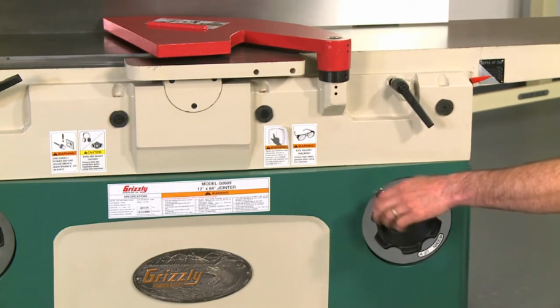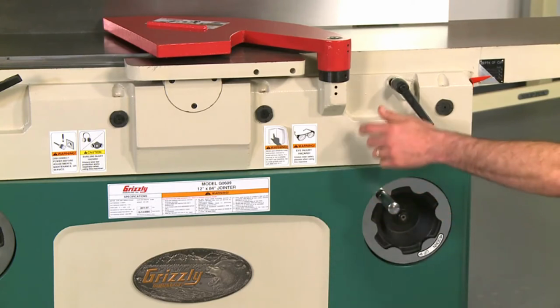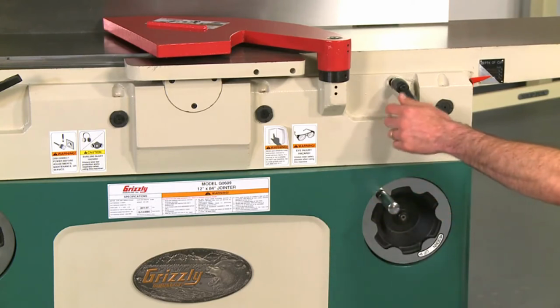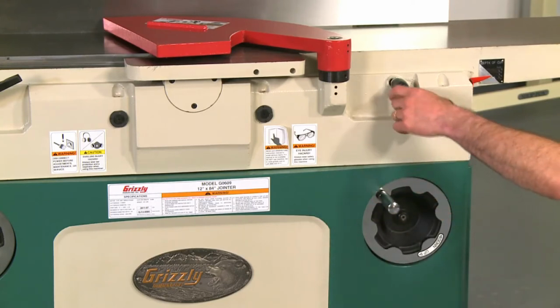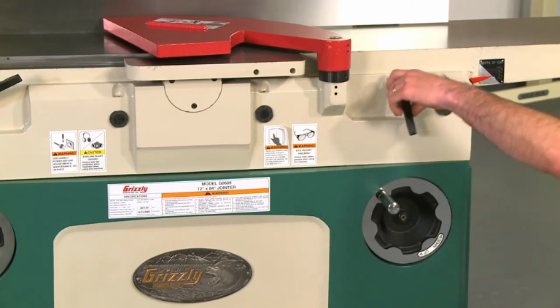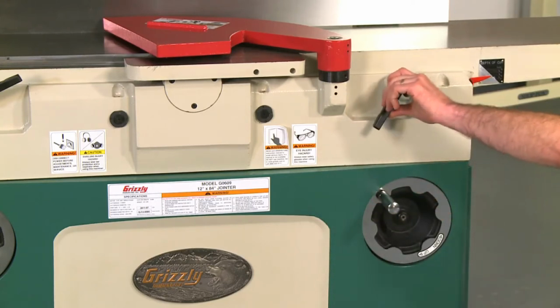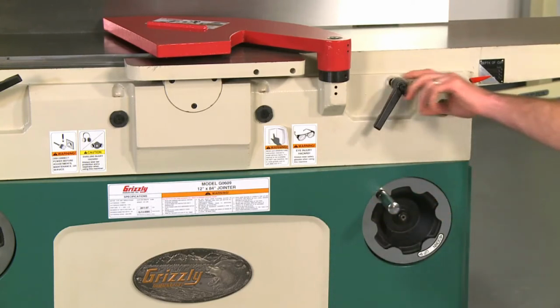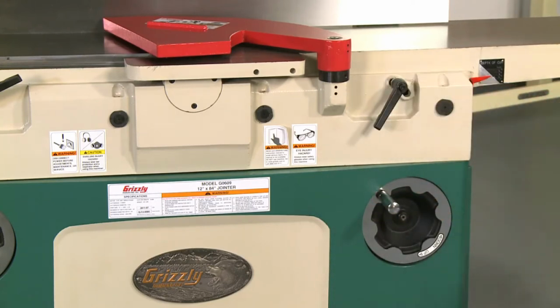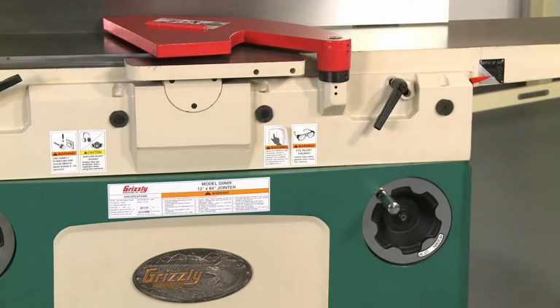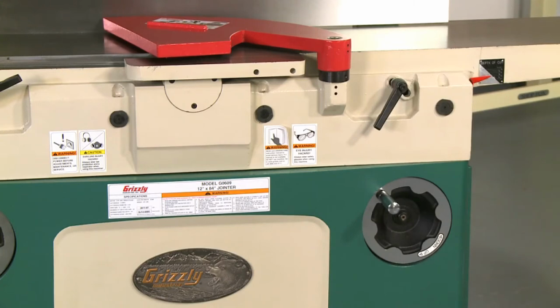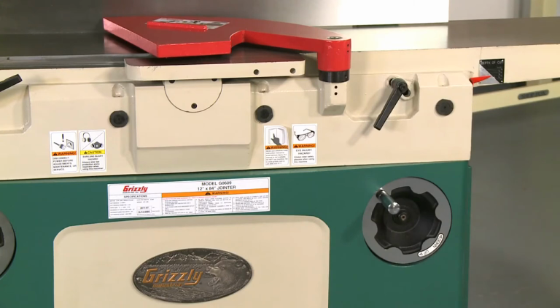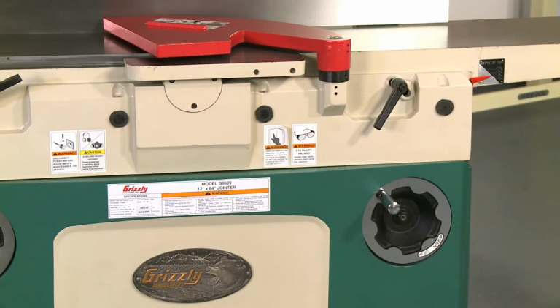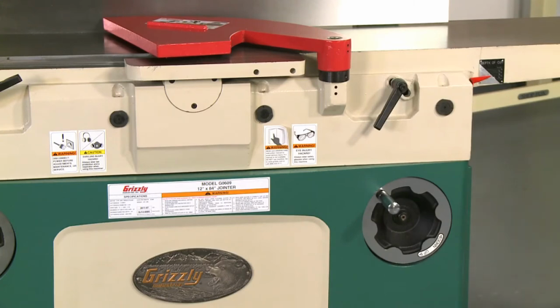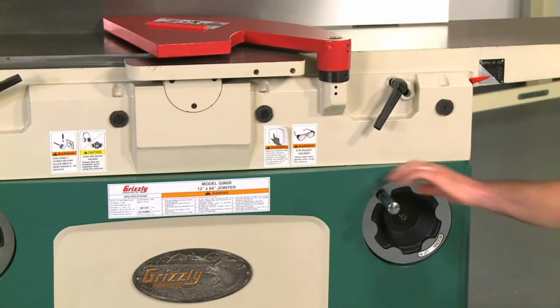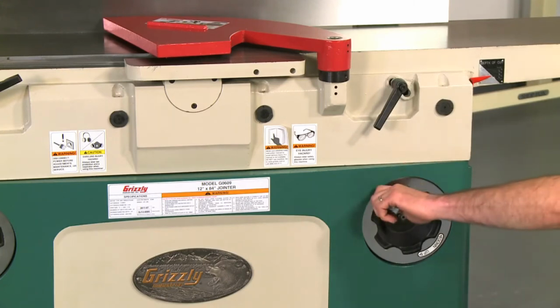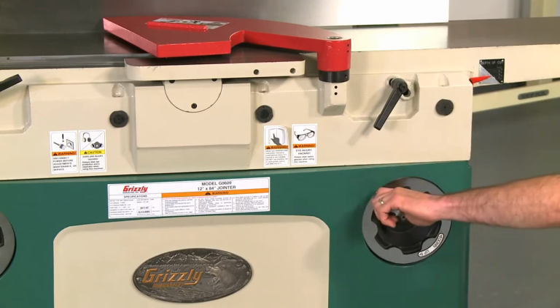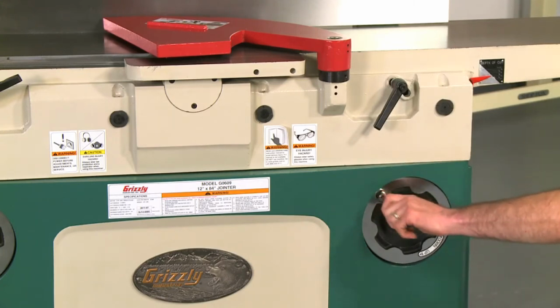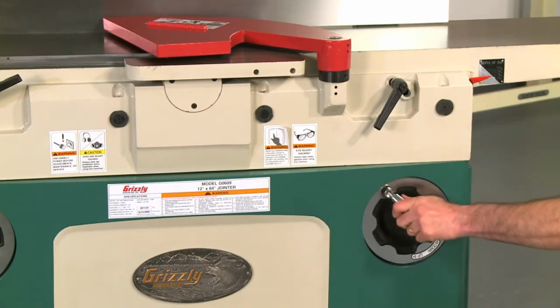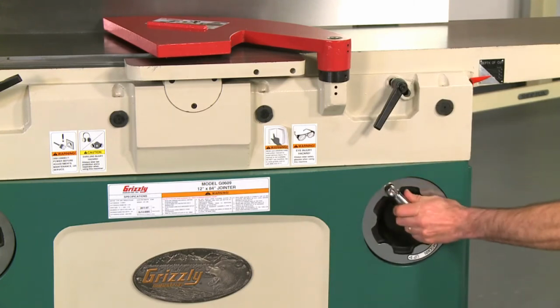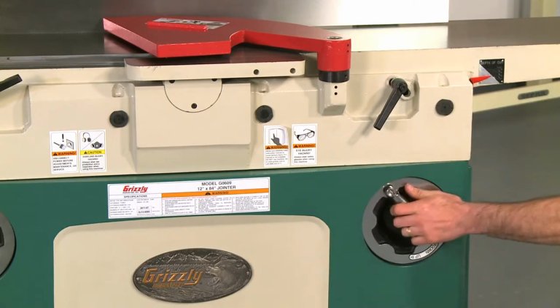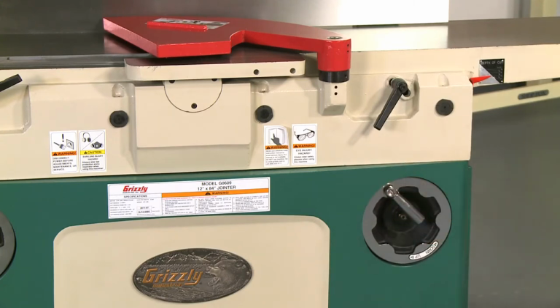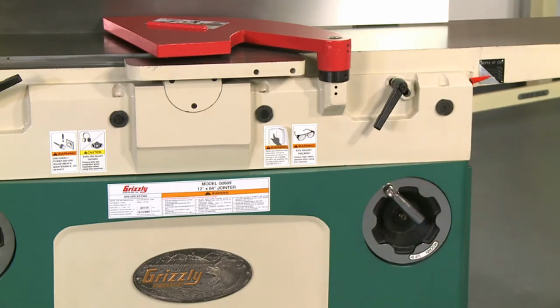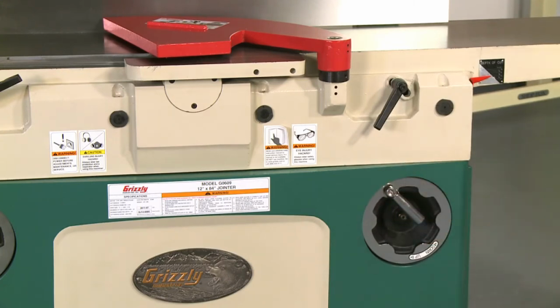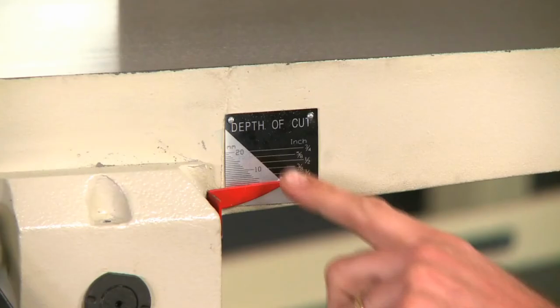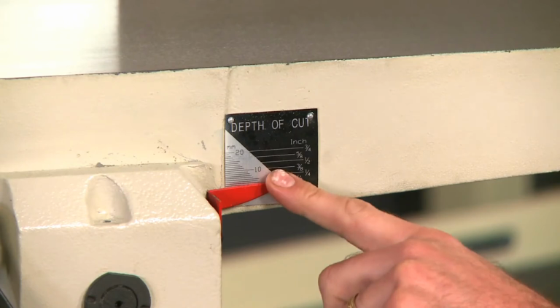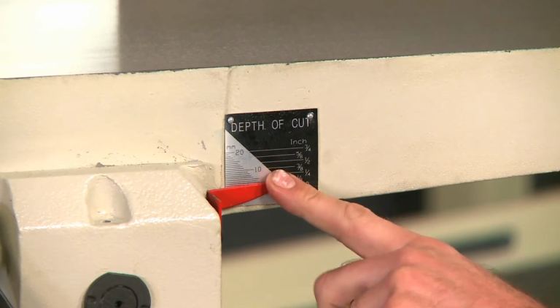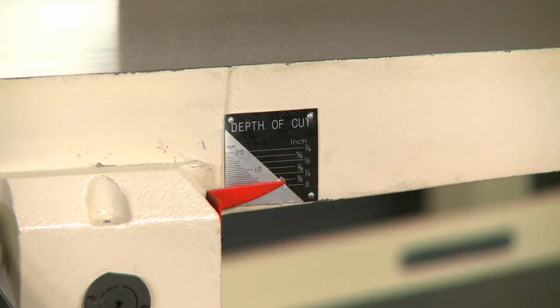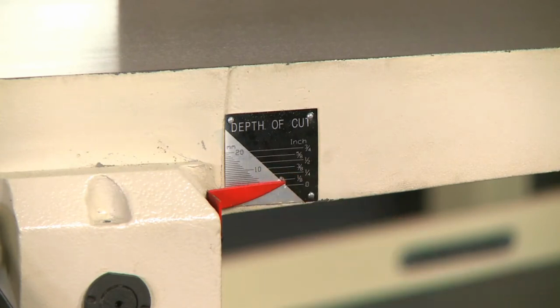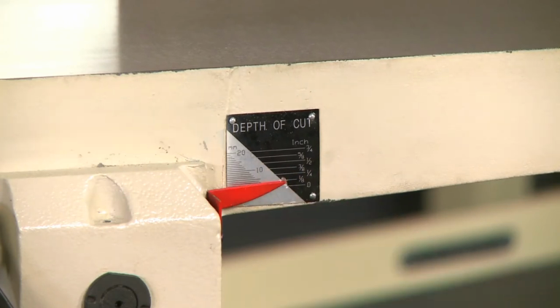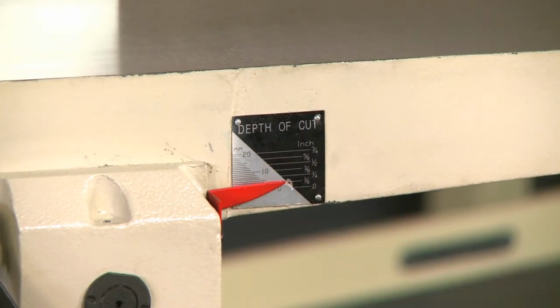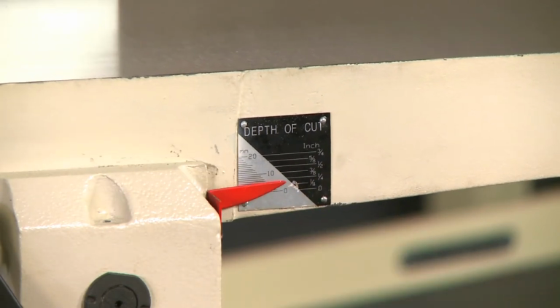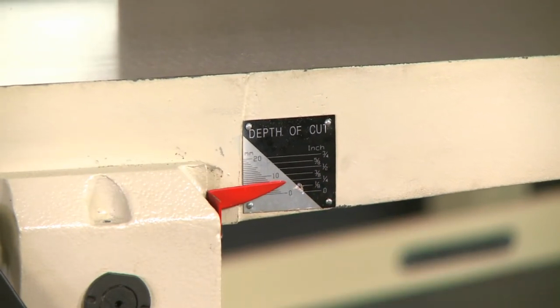Simply loosen the large locking handle and adjust the table height with the front-mounted recessed hand wheels. Once you make your desired height change, simply lock down the table with the locking handle. When not in use, the front-mounted hand wheels have a folding handle to reduce obstruction. A depth indicator is also conveniently located for easy viewing.